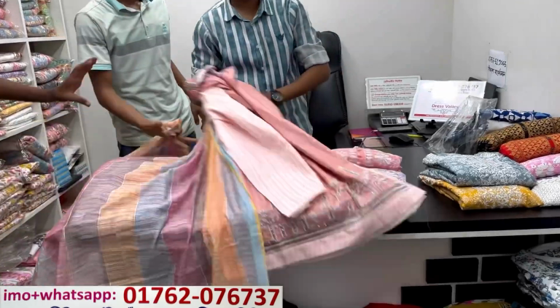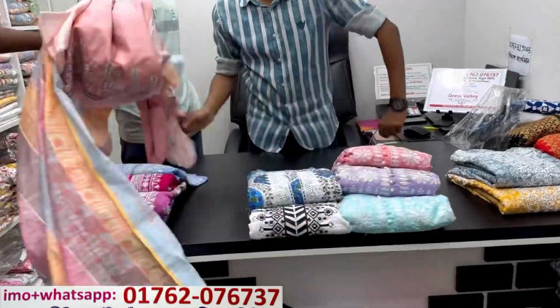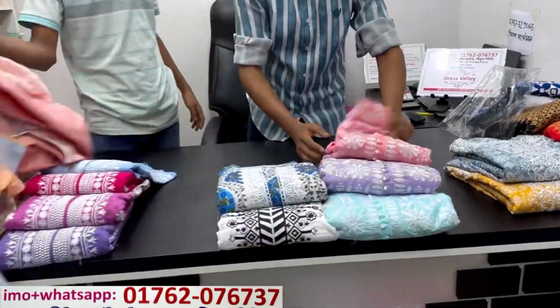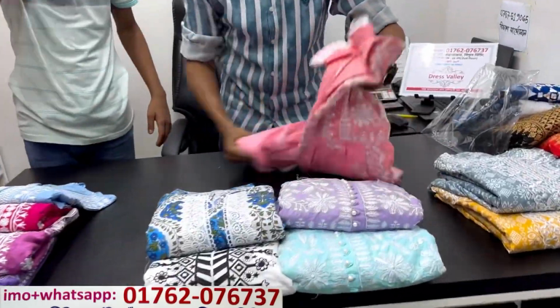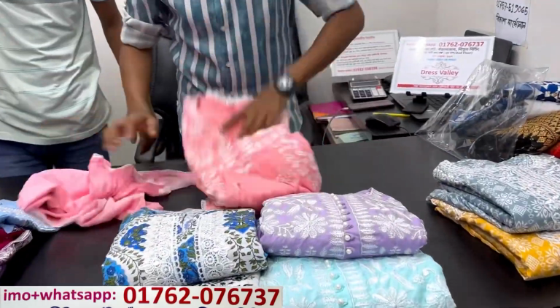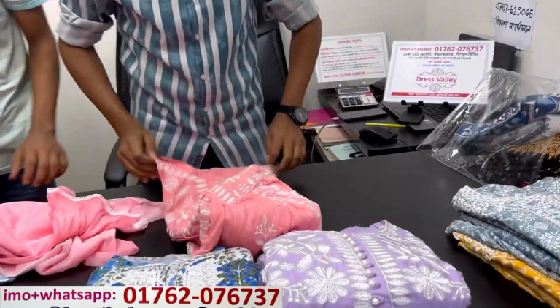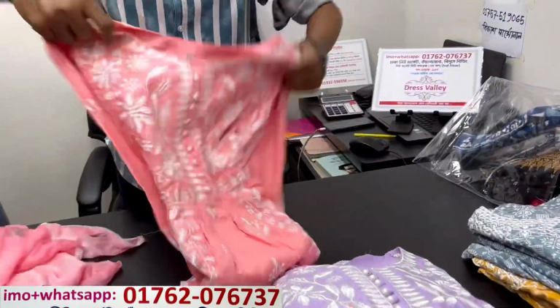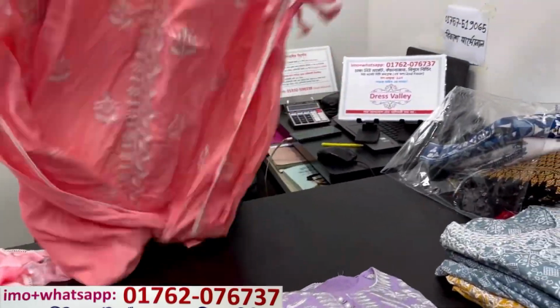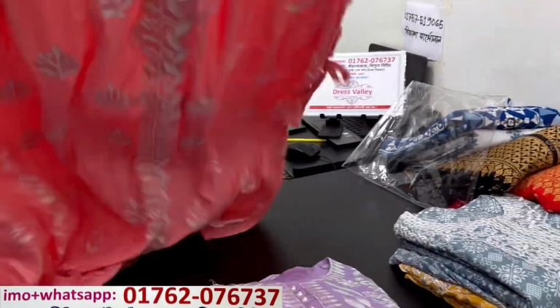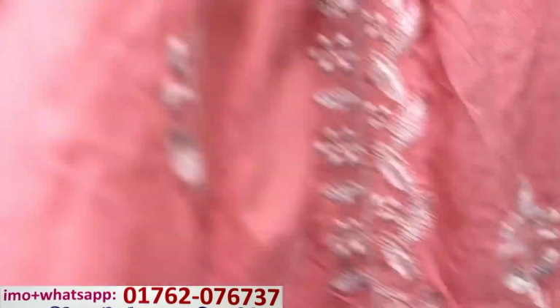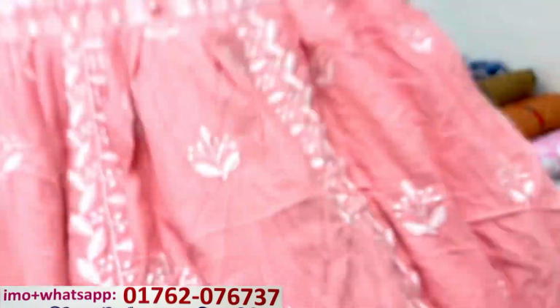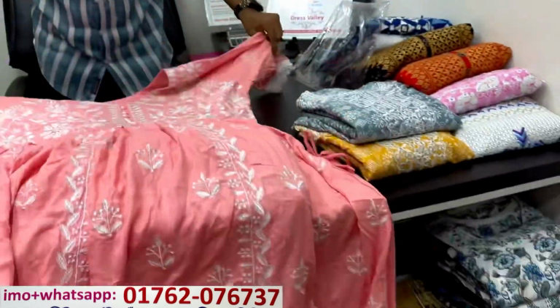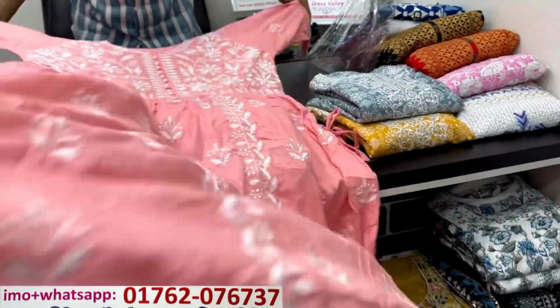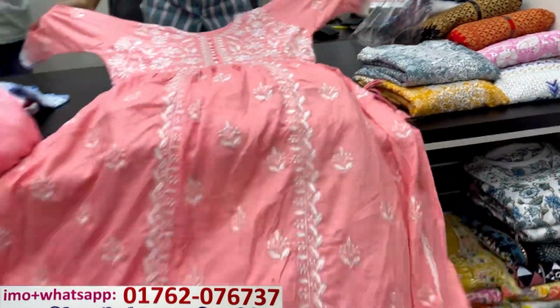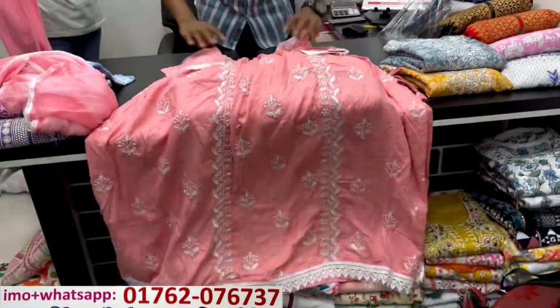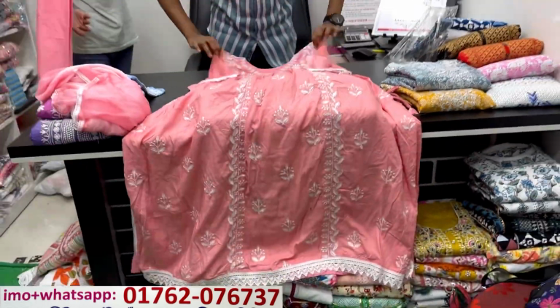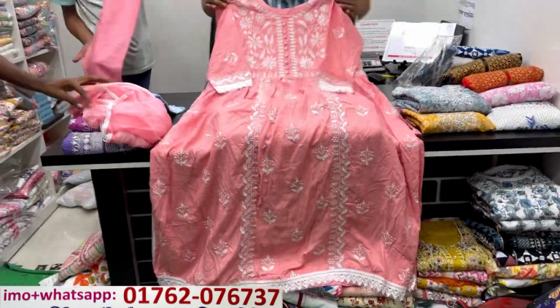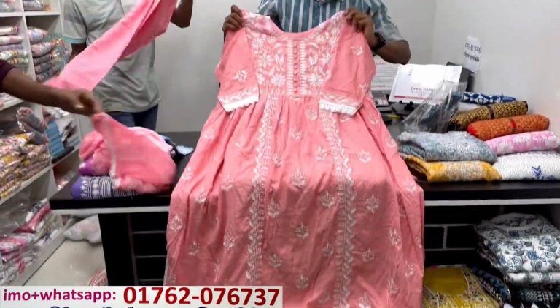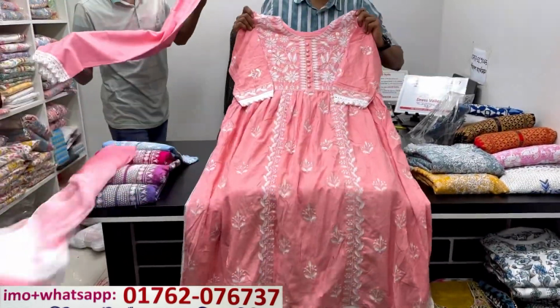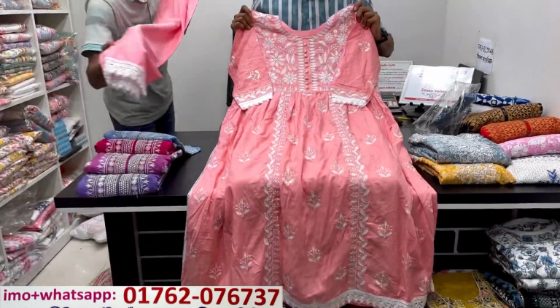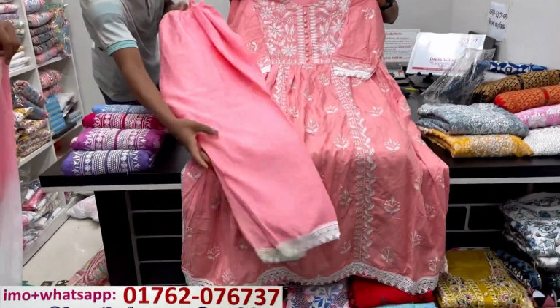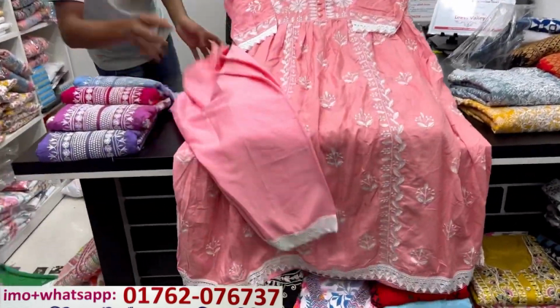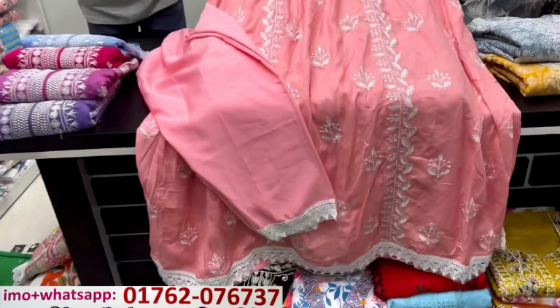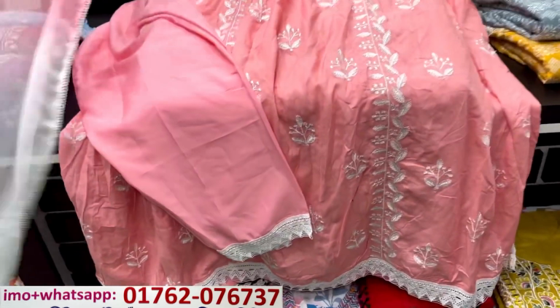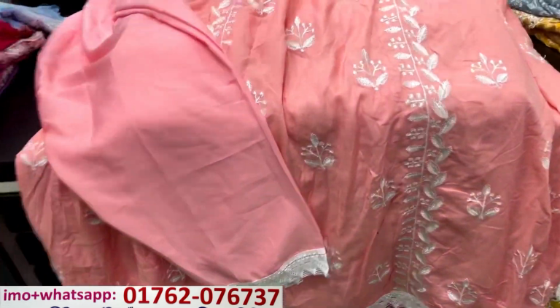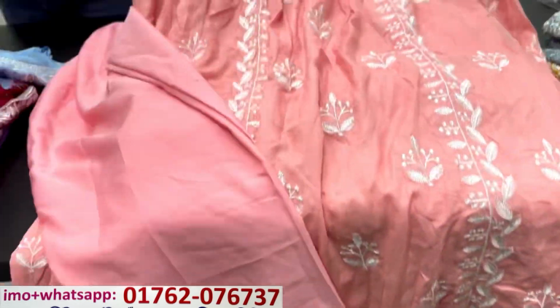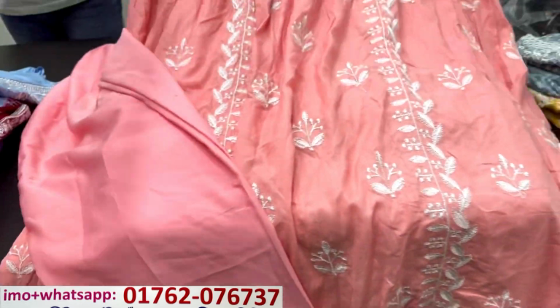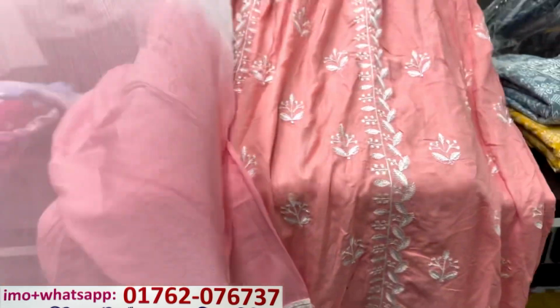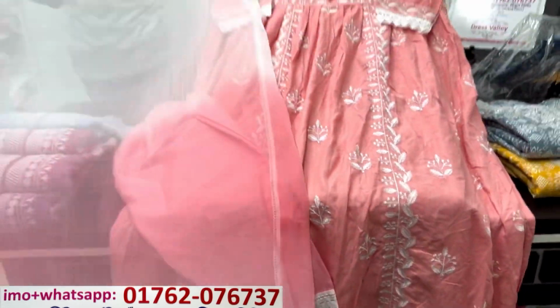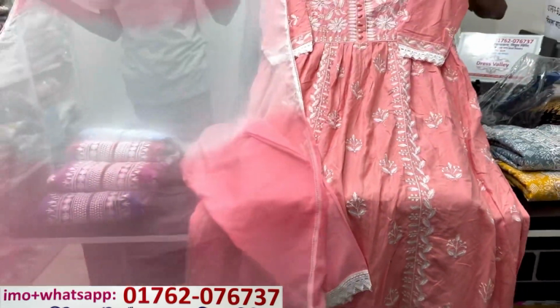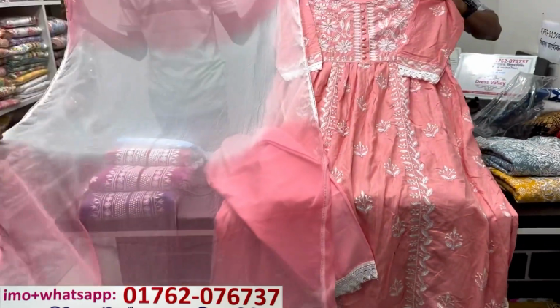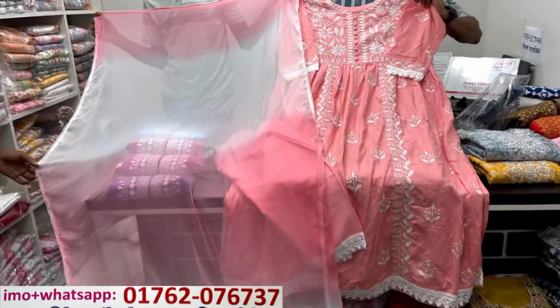Next we have the wears. This is Naira cut. This is embroidery work. This is a very fine embroidery work. It is very soft and more comfortable. This is a pen. This is a little bit better. This is 950.